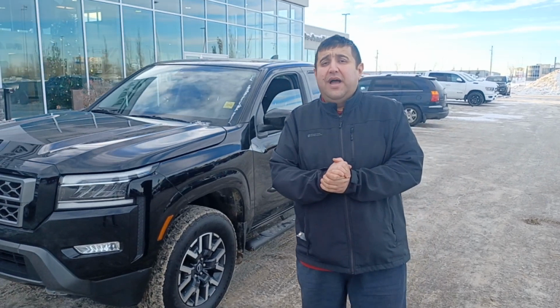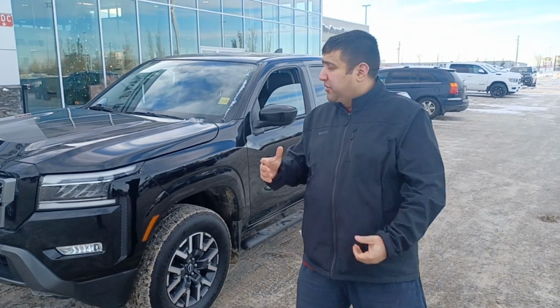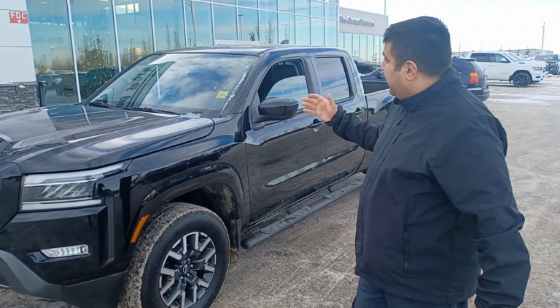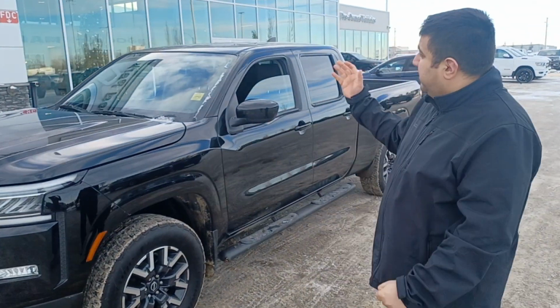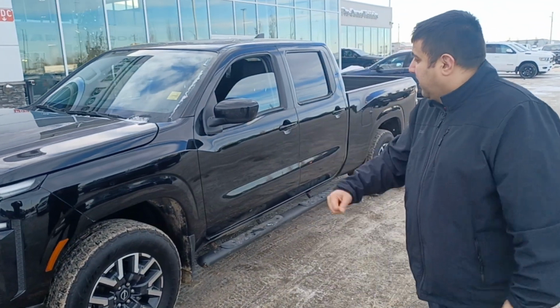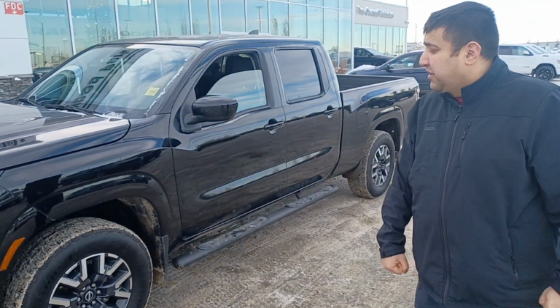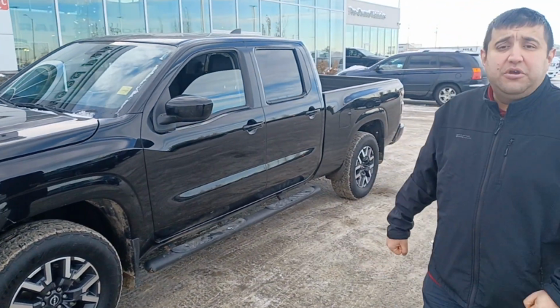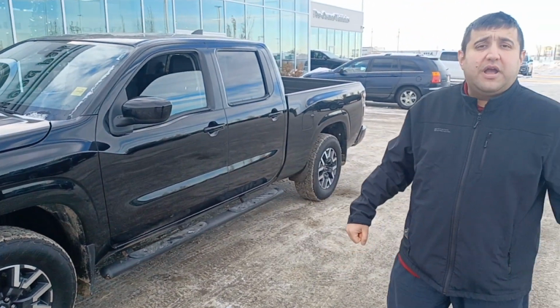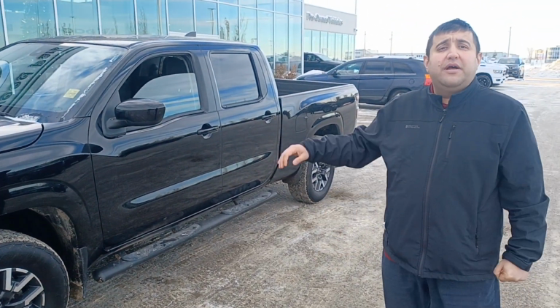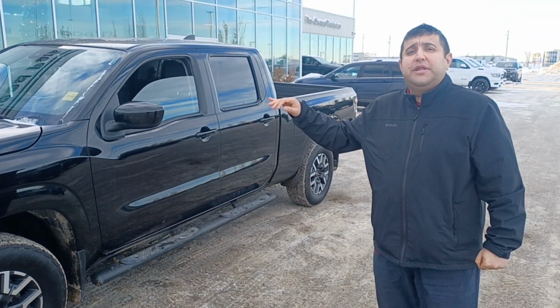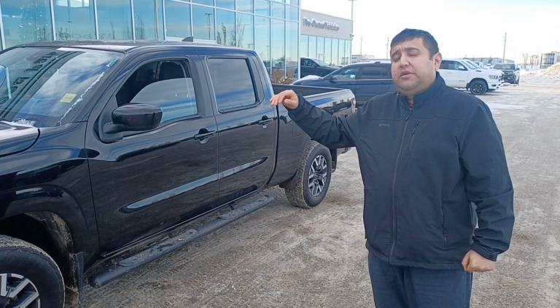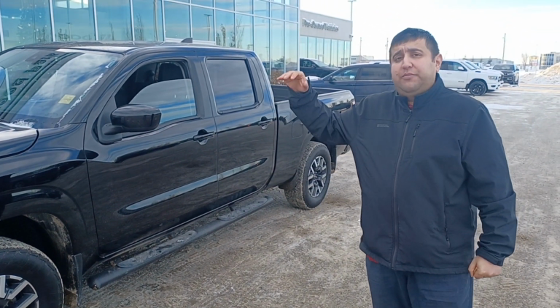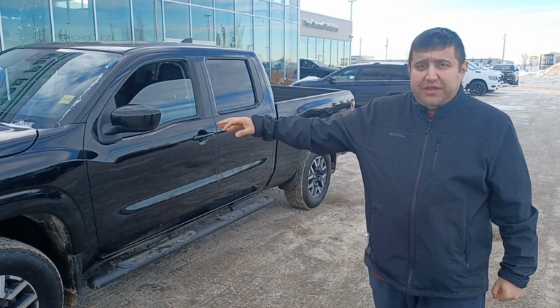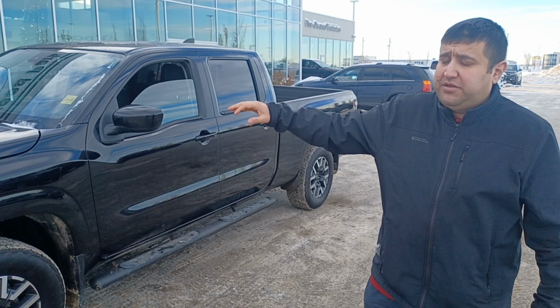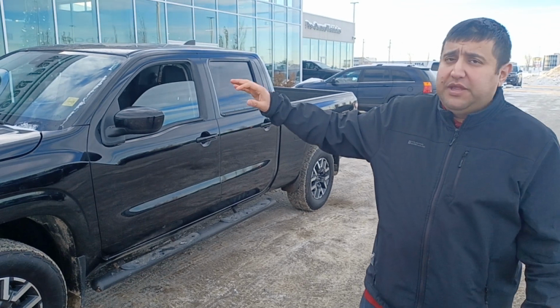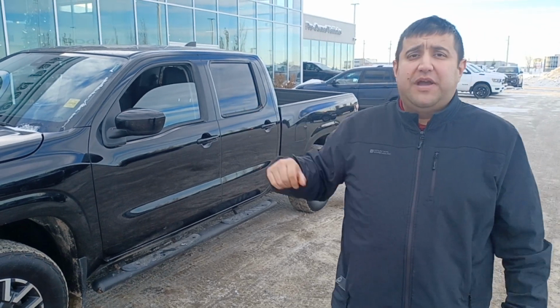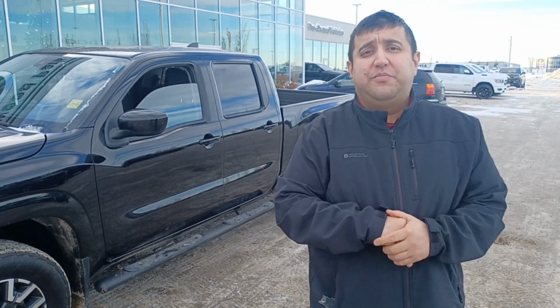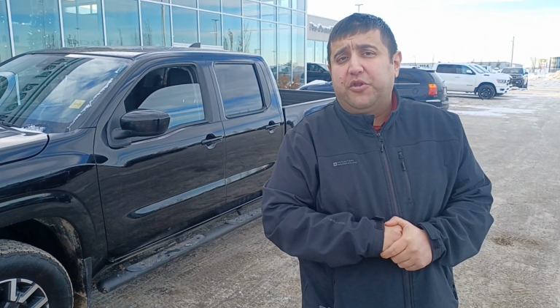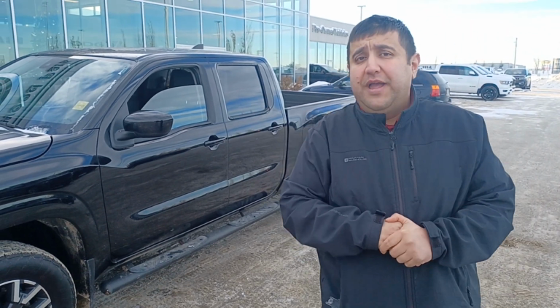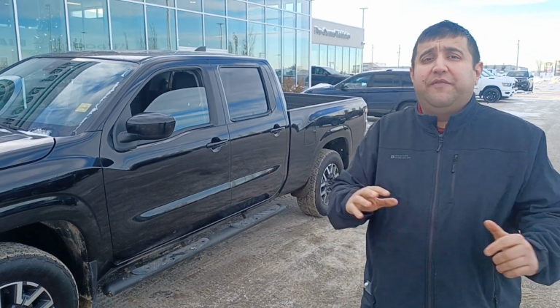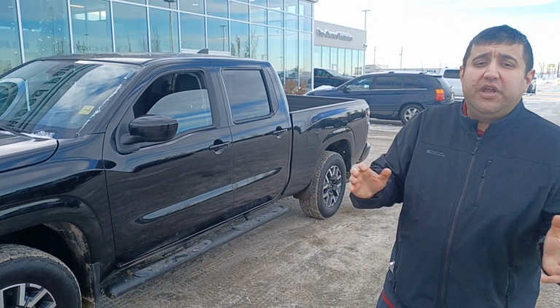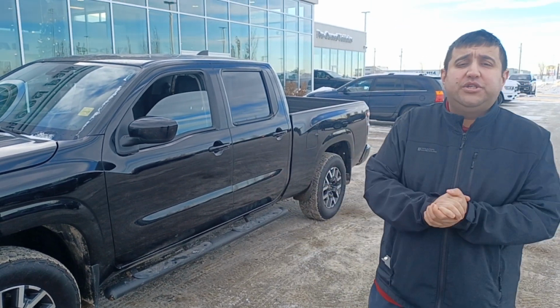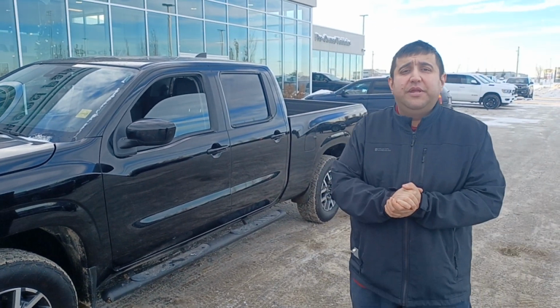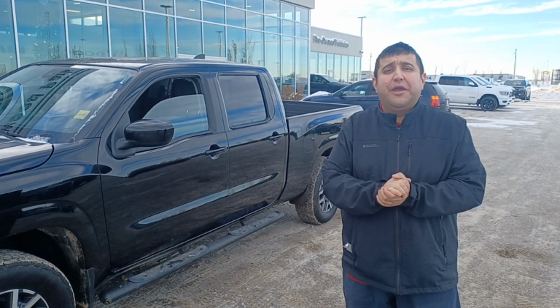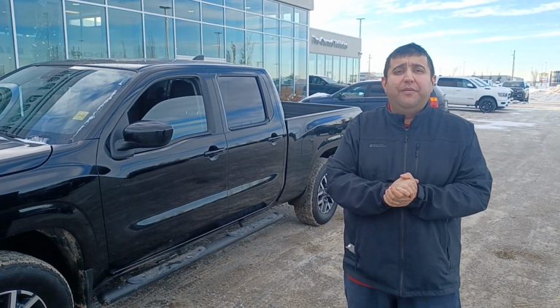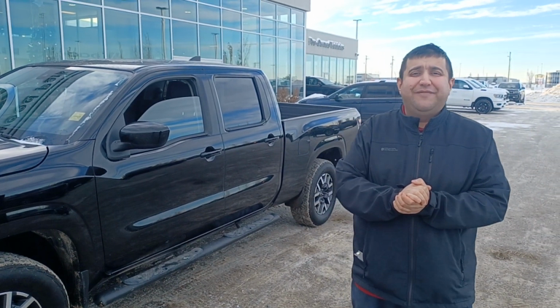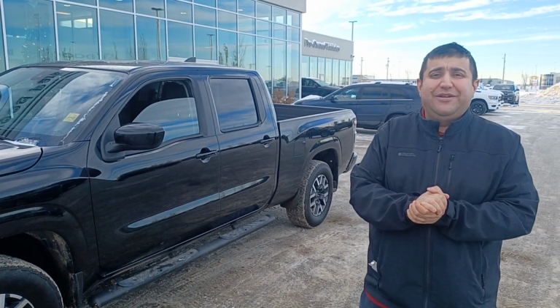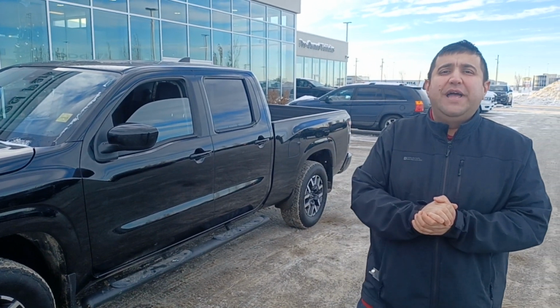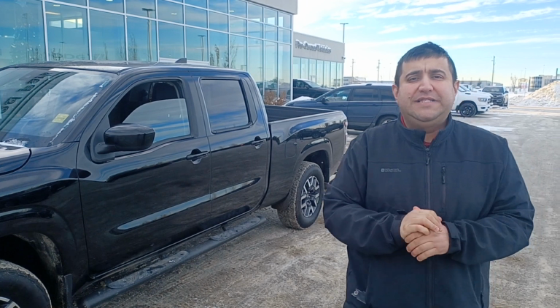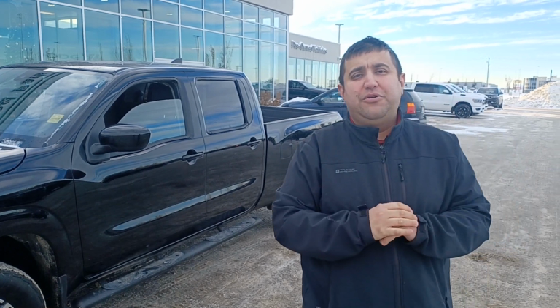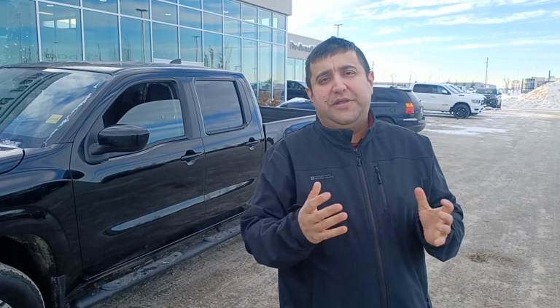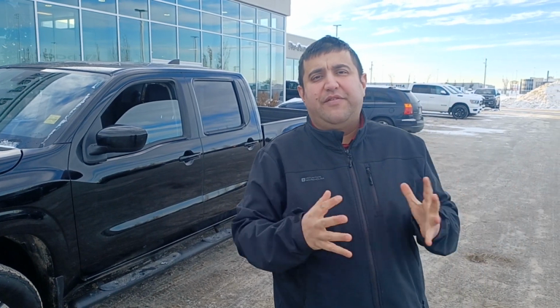I would love to see you coming down to the dealership to see and test drive this beautiful truck. If you have any questions in the meantime, you can call me at 780-862-3678.